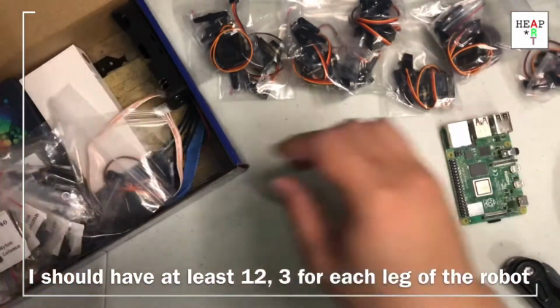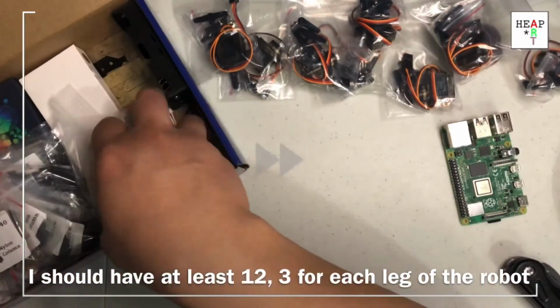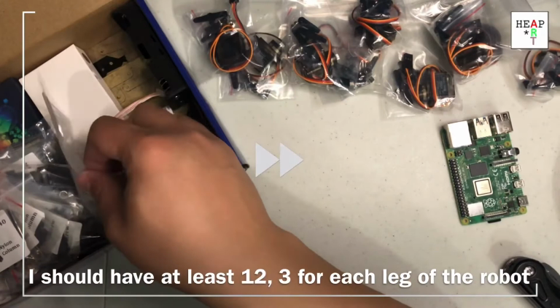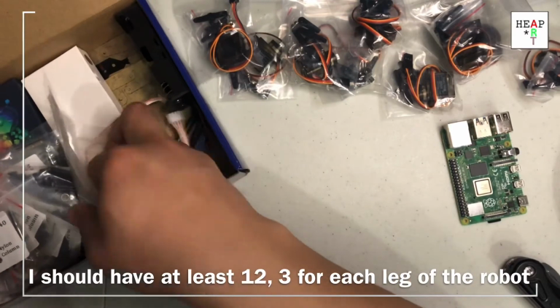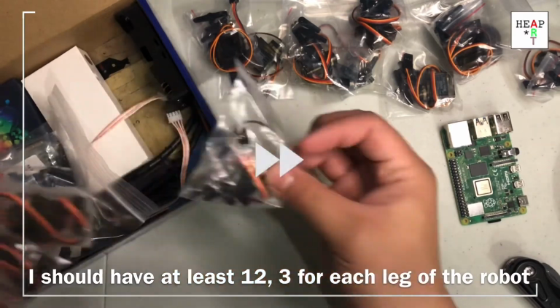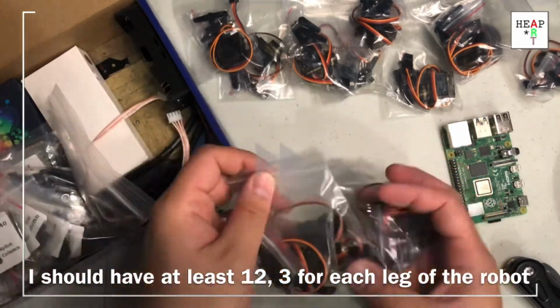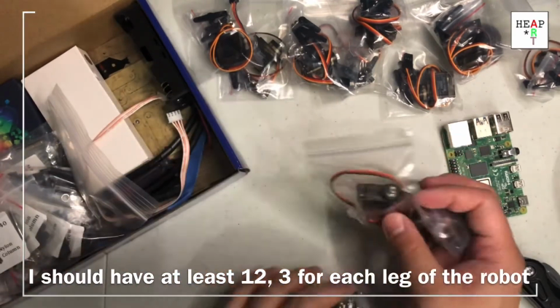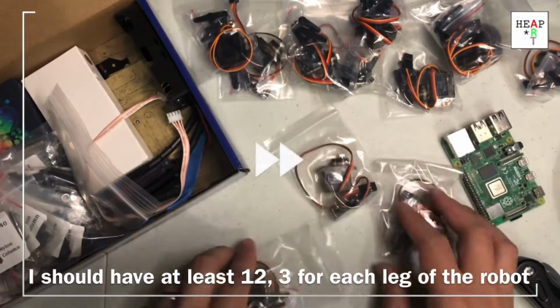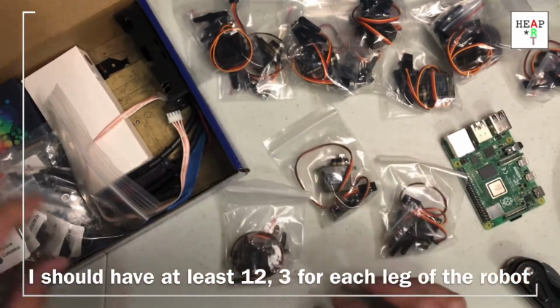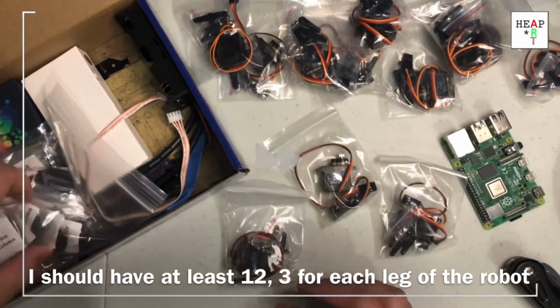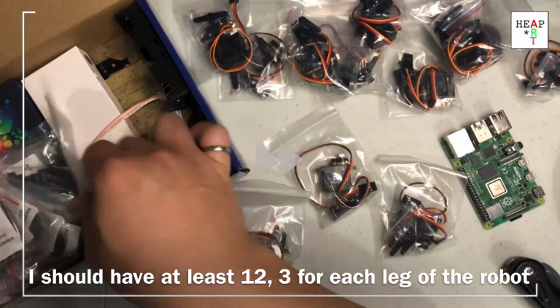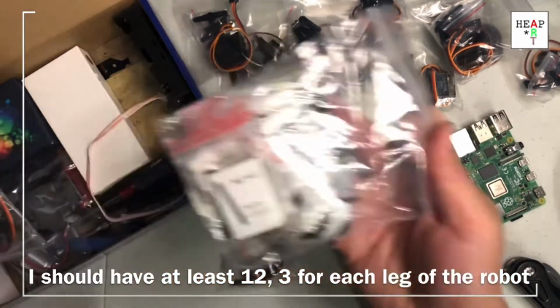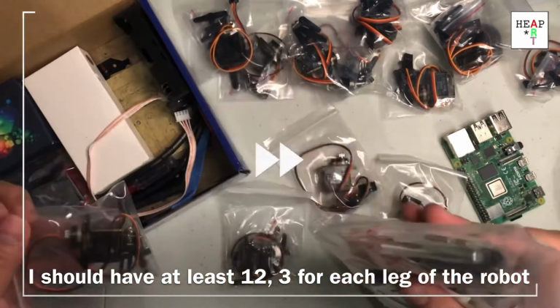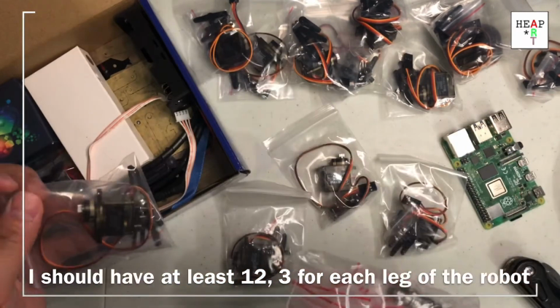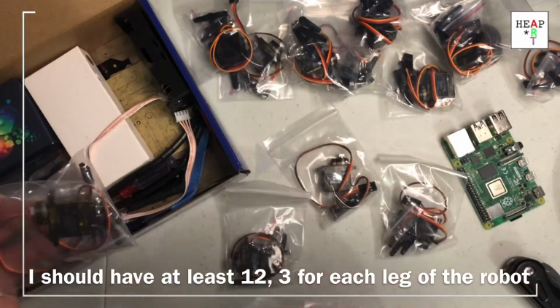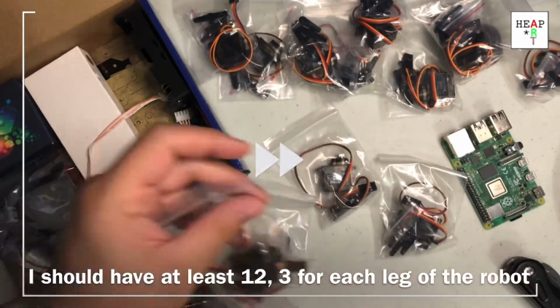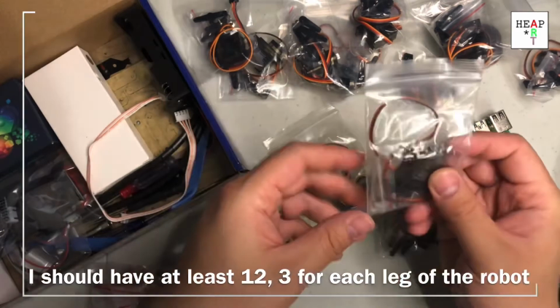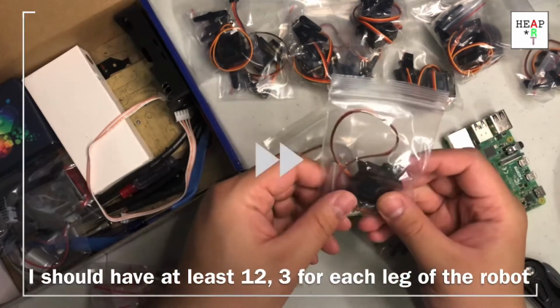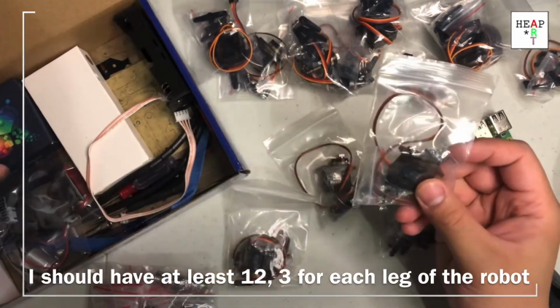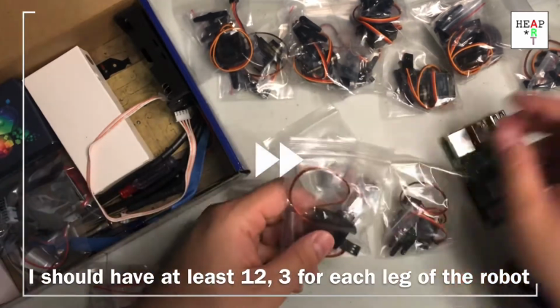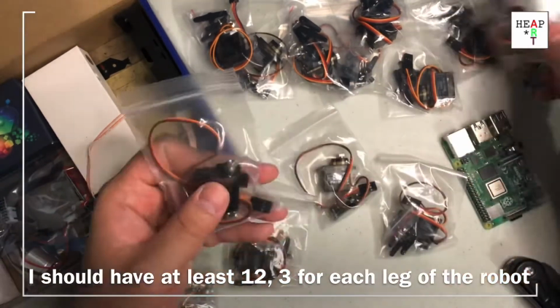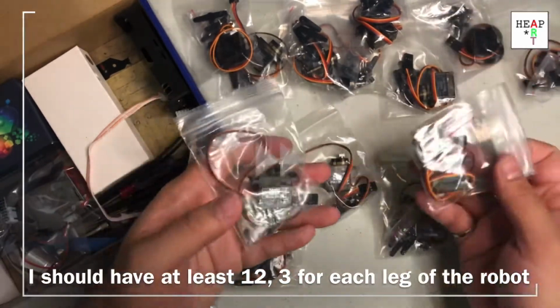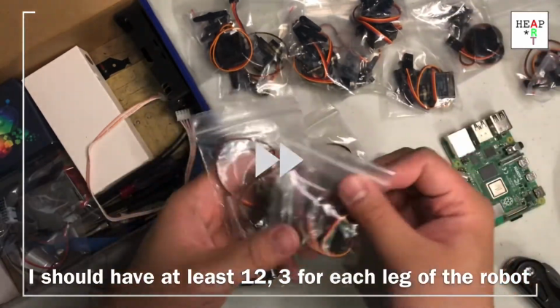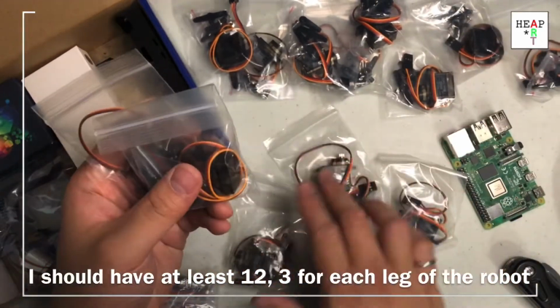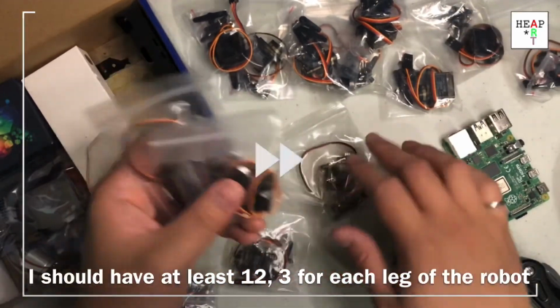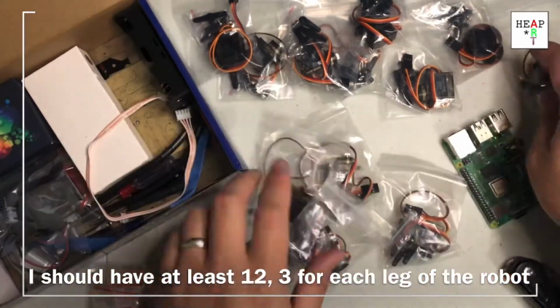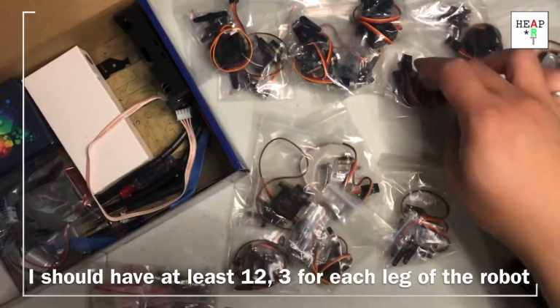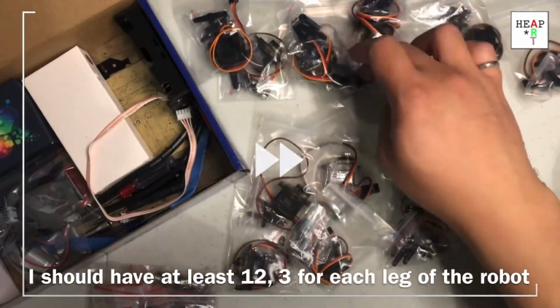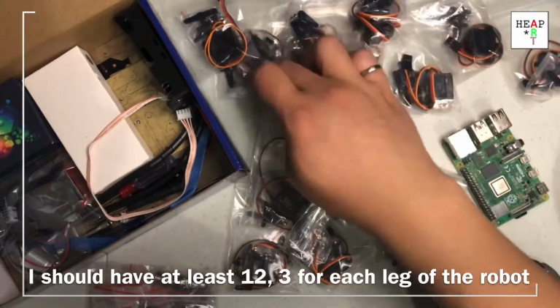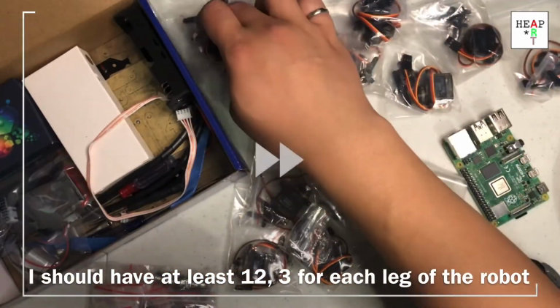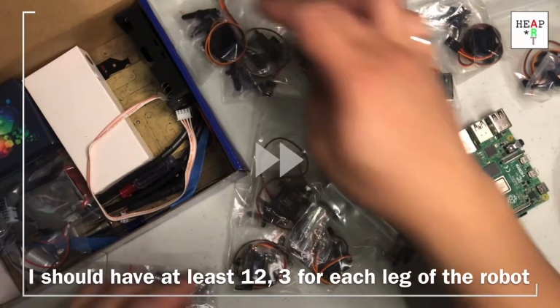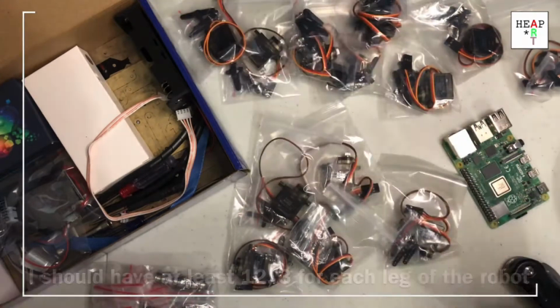Okay, that's more than I expected. Let me recount. I have one, two, three, four, five, six, seven, eight, nine, ten, eleven, twelve, thirteen servos.